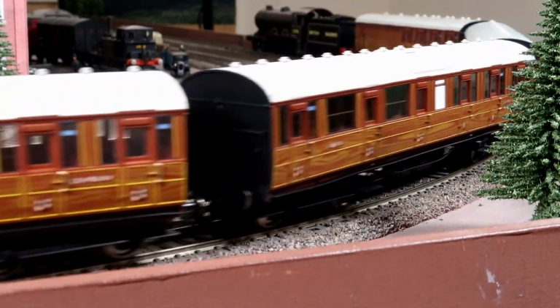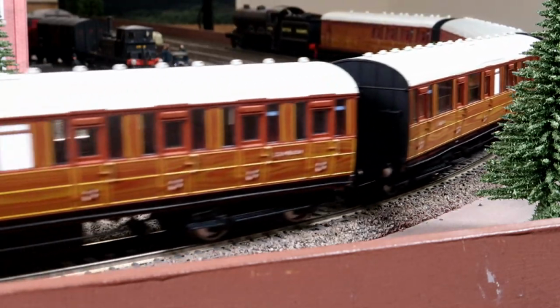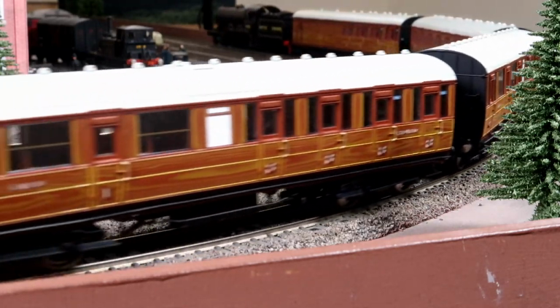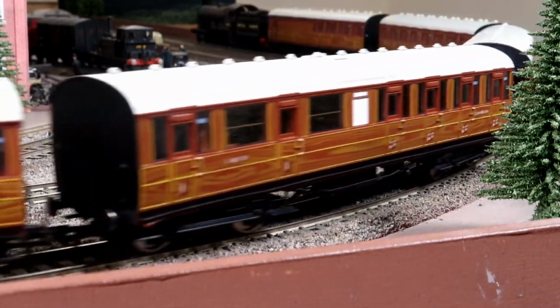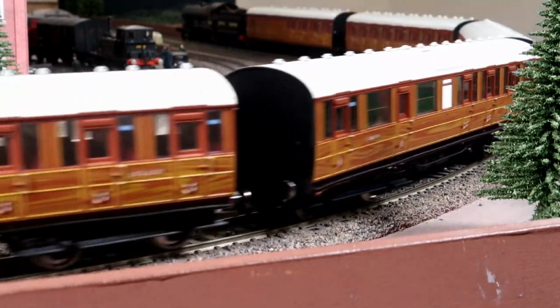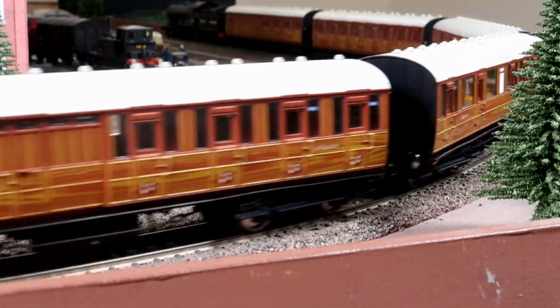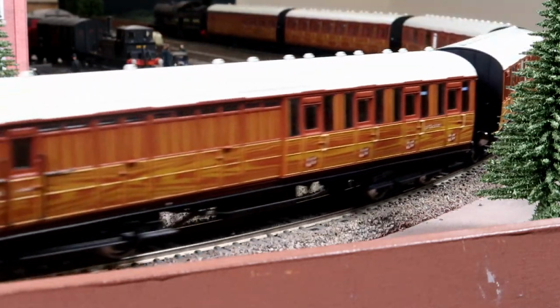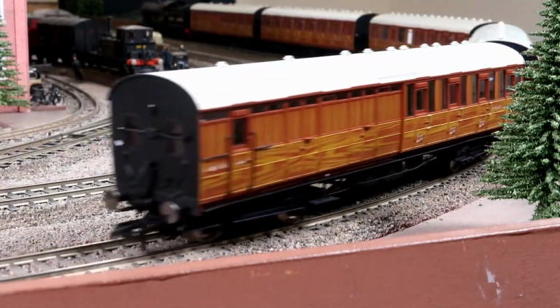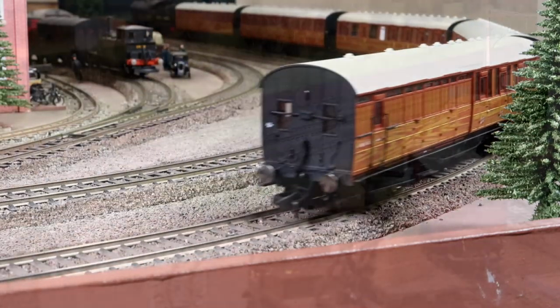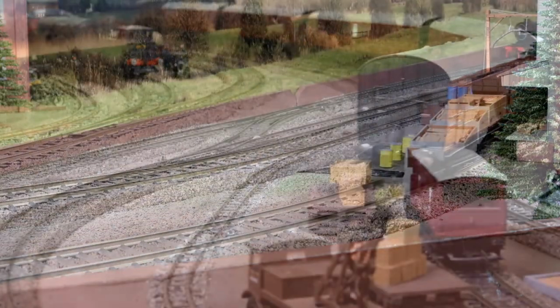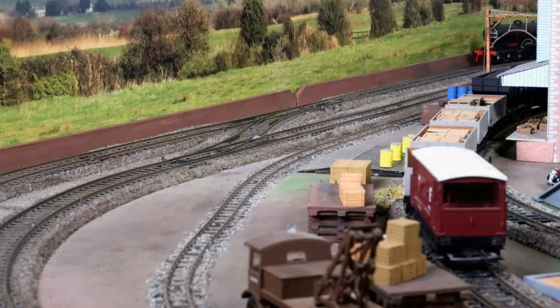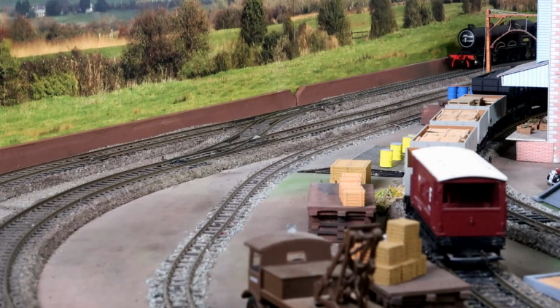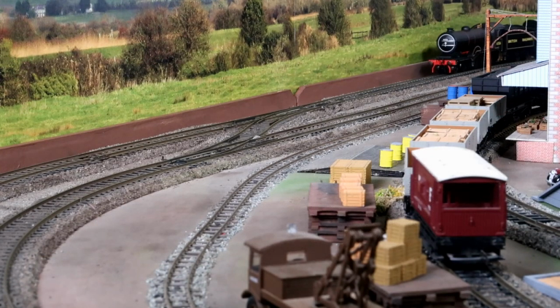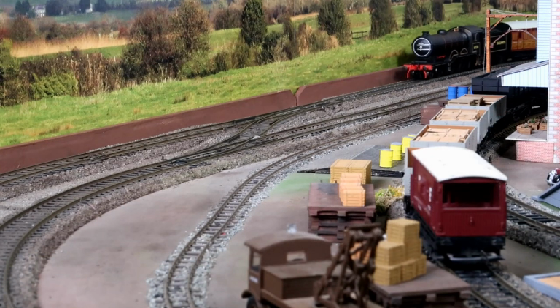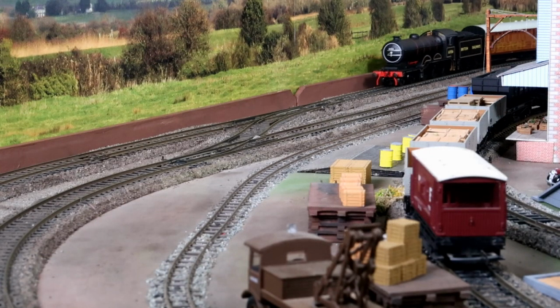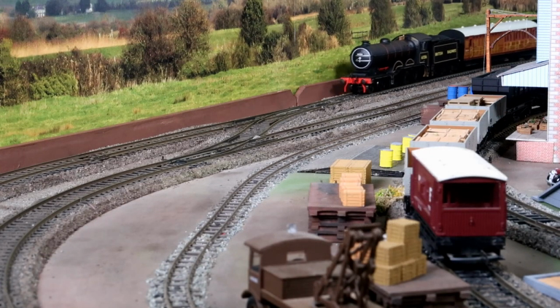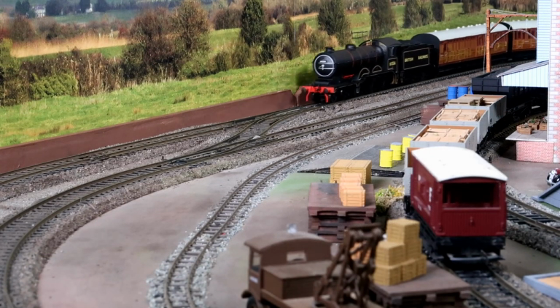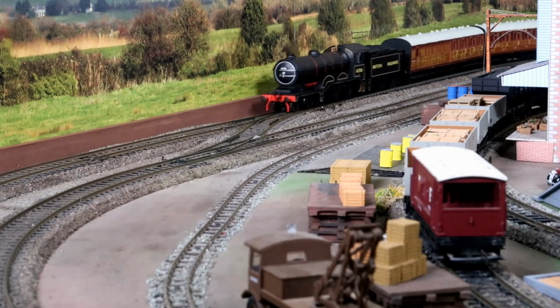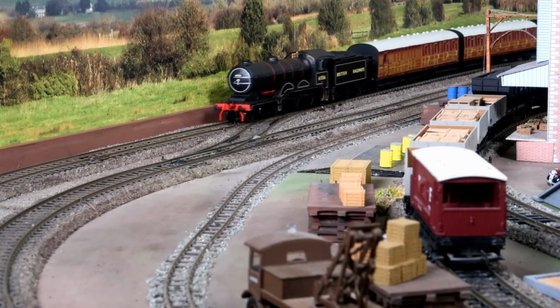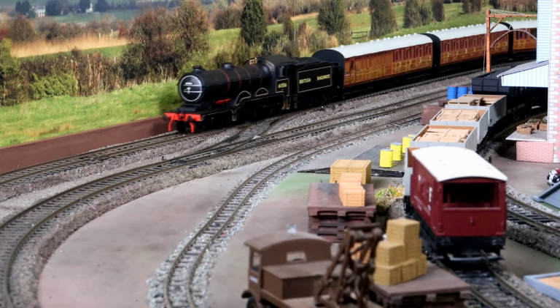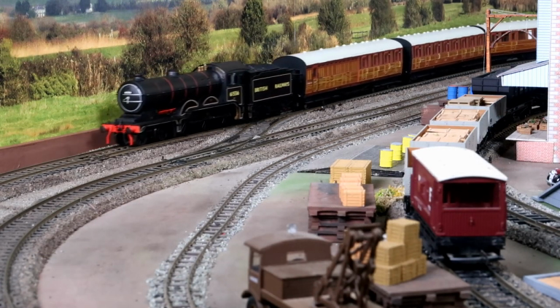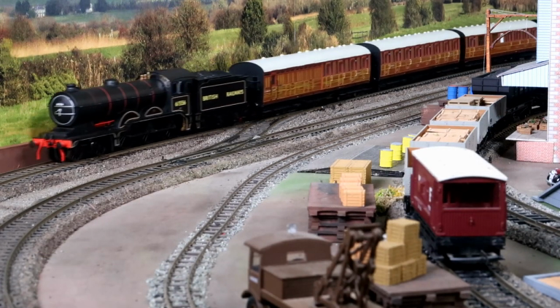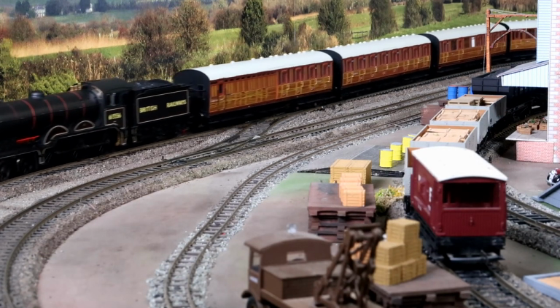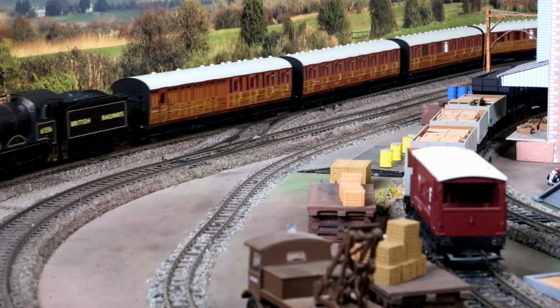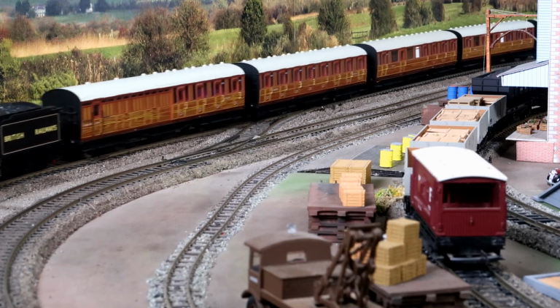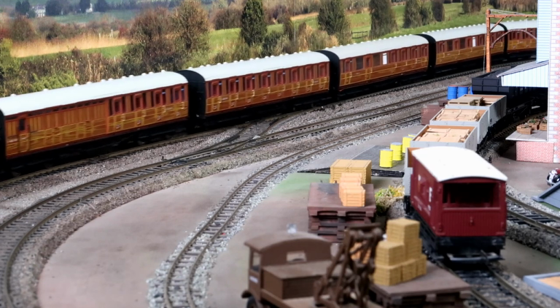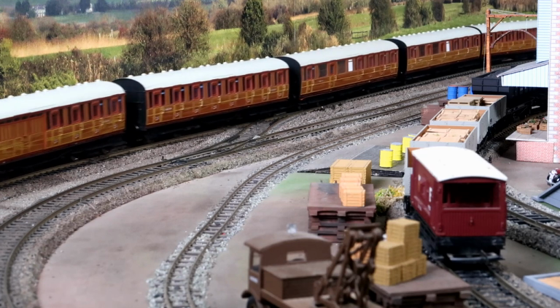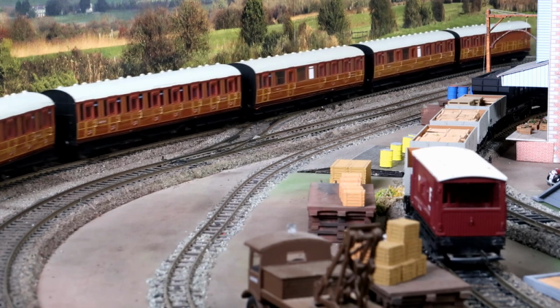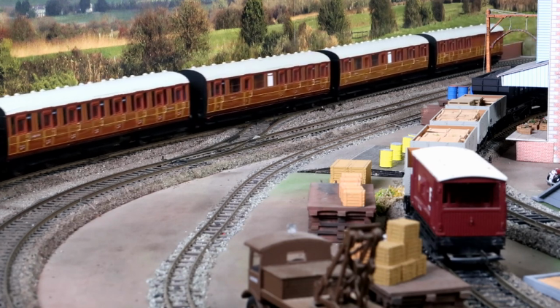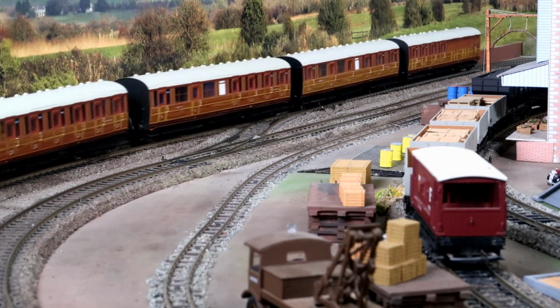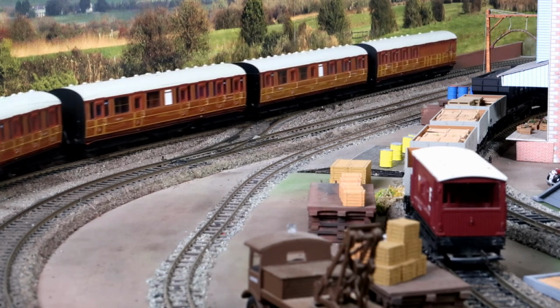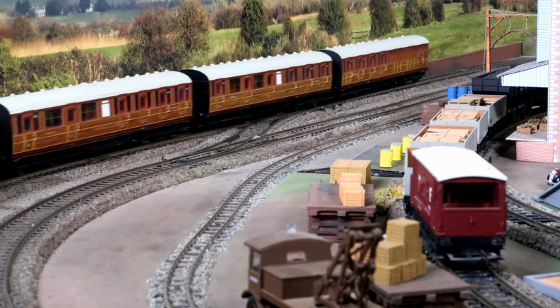I was going to team her up with some prototypical plum and custard coaches, but those teak coaches are just too lovely, so here she is with them. Perhaps there were still a few teak coaches hanging on in the early days of BR.